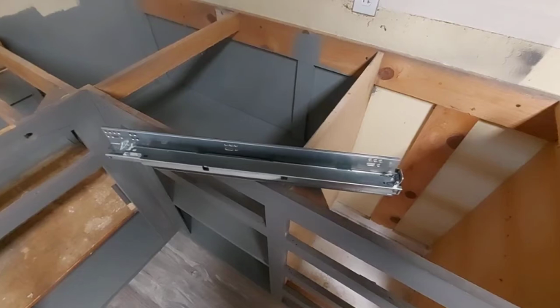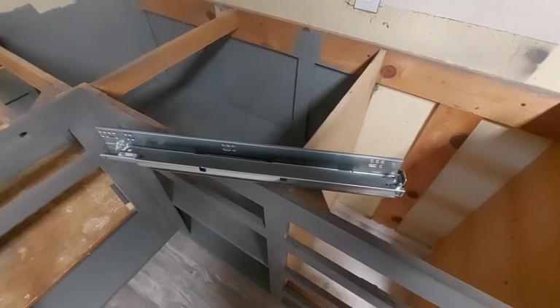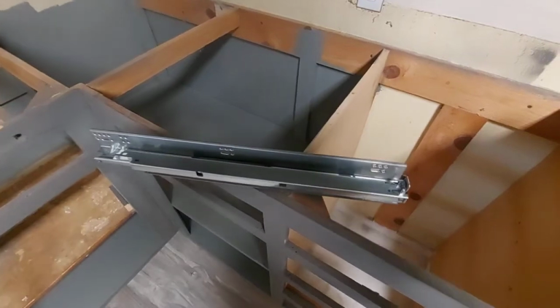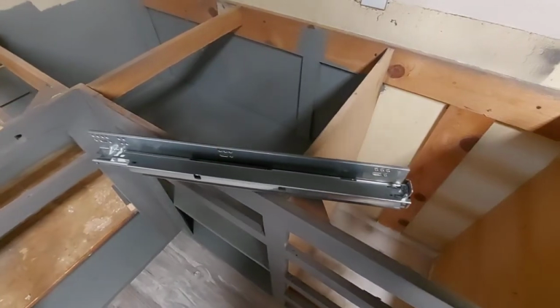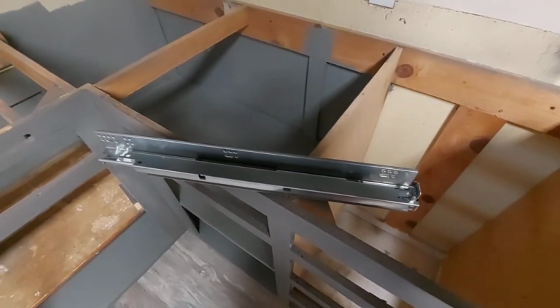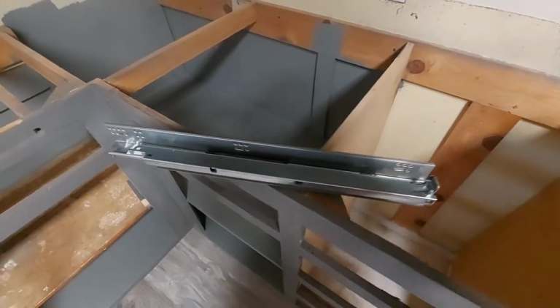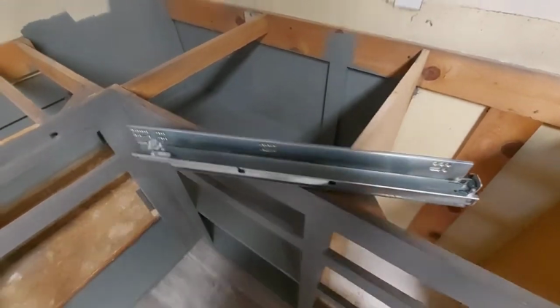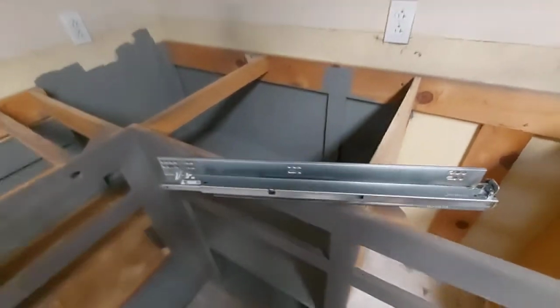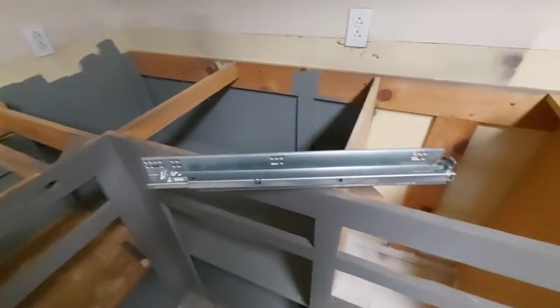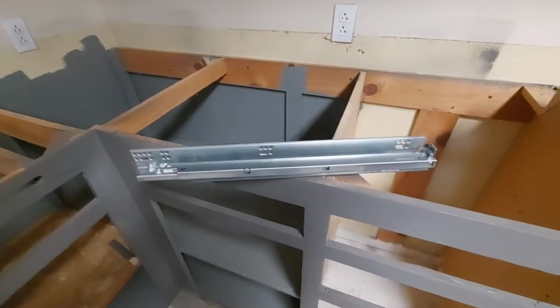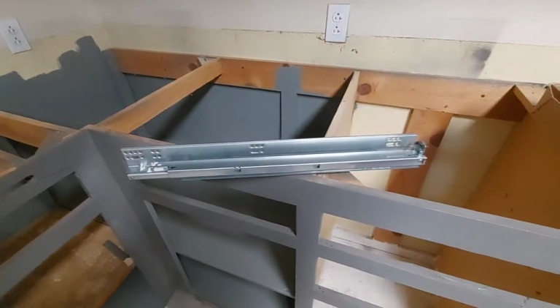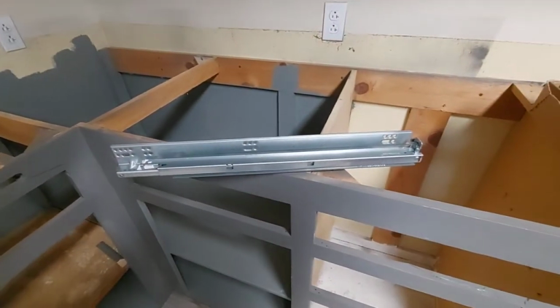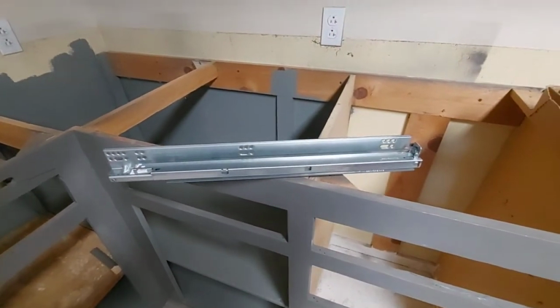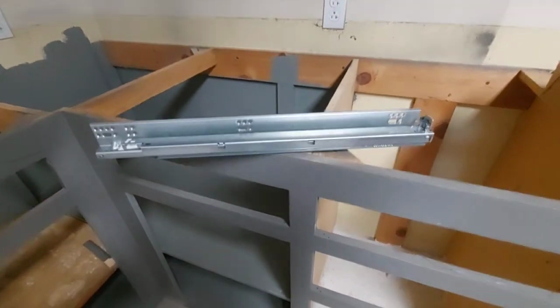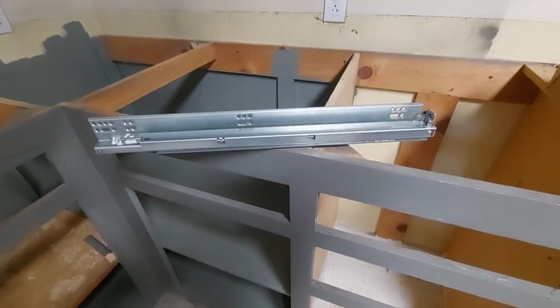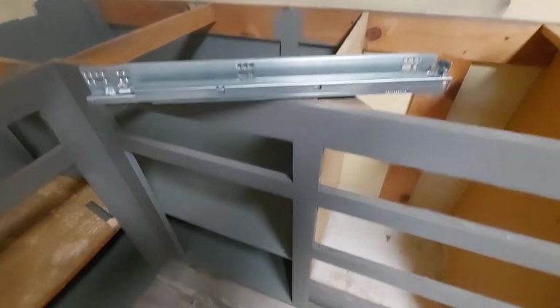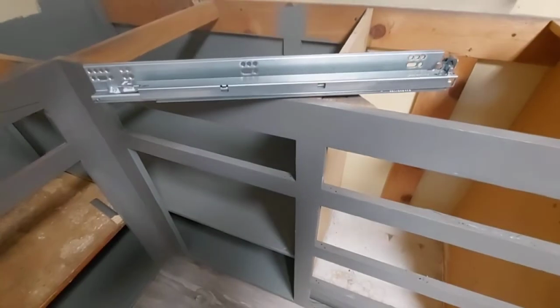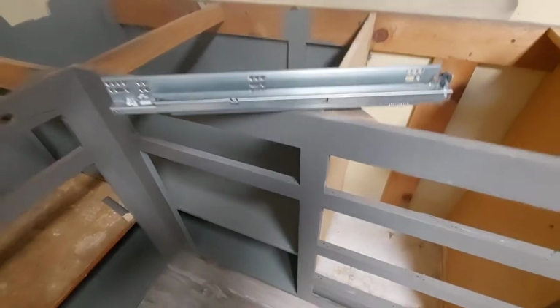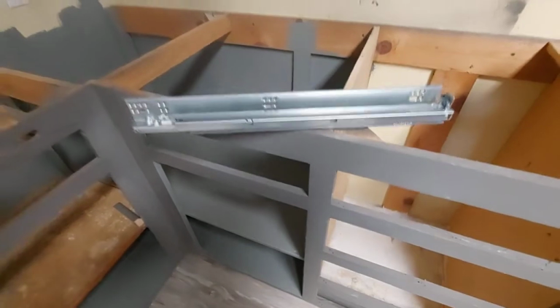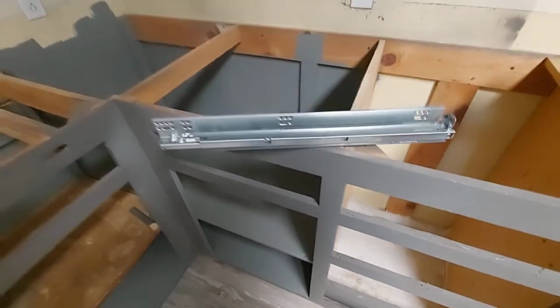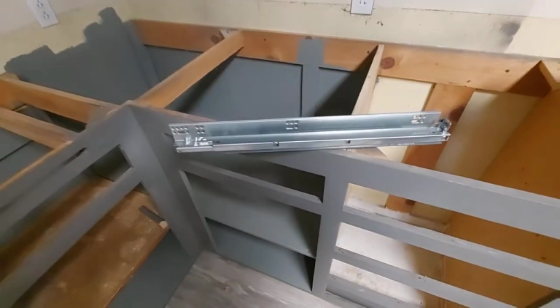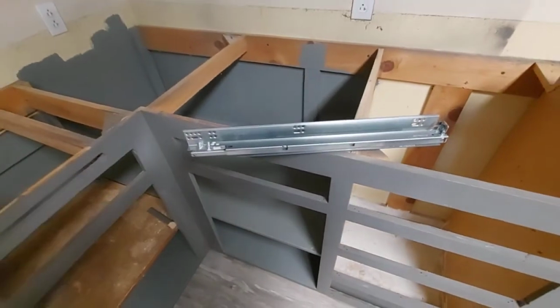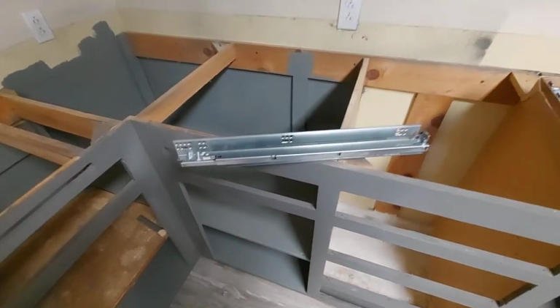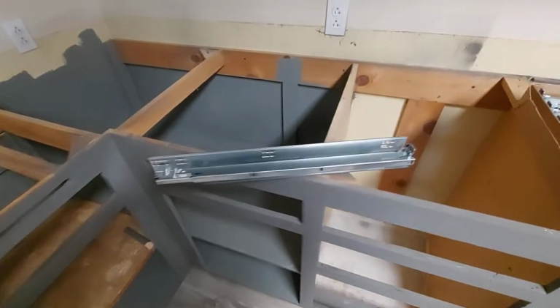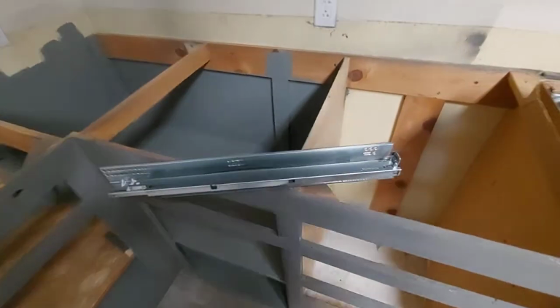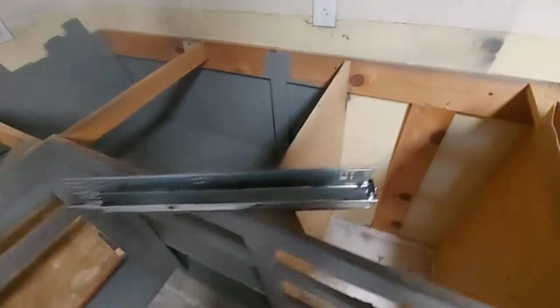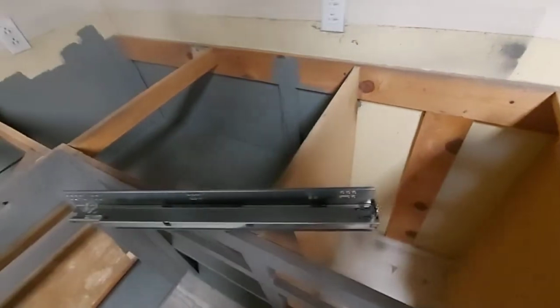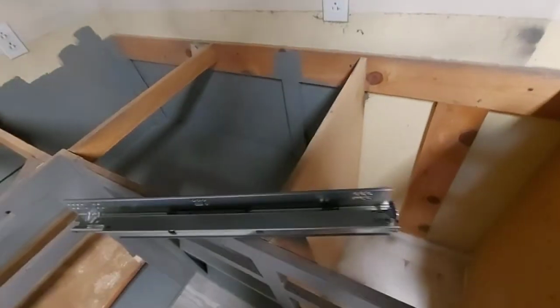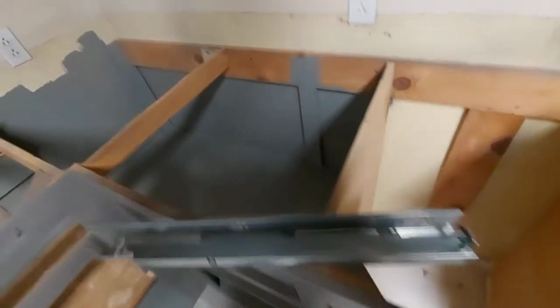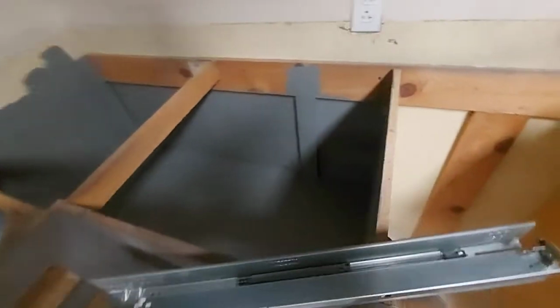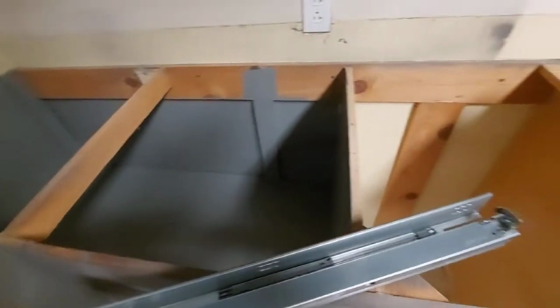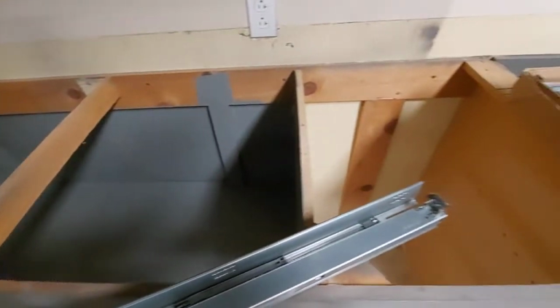I'm going to show you how to install these undermount soft-close drawer slides. These particular ones are Blum, and we're going to be installing them in these cabinets.